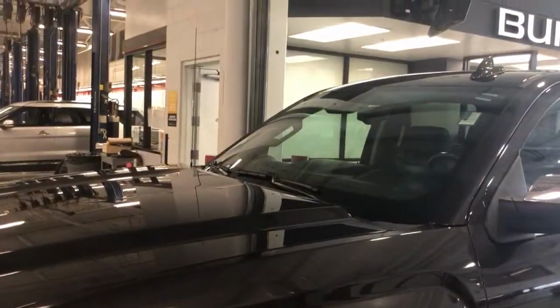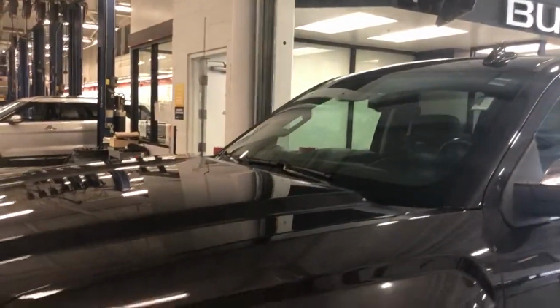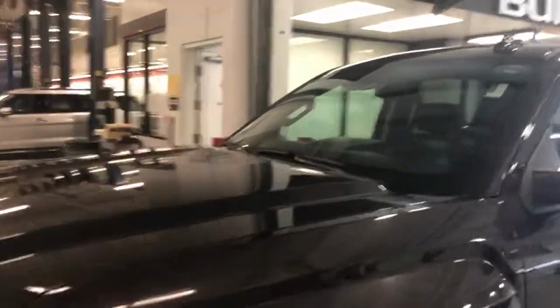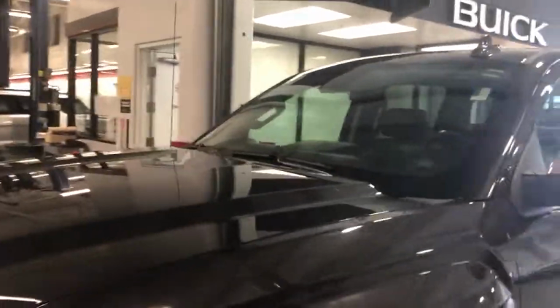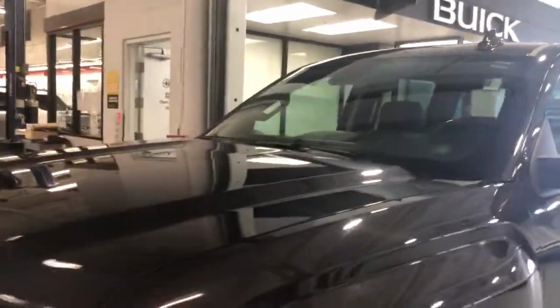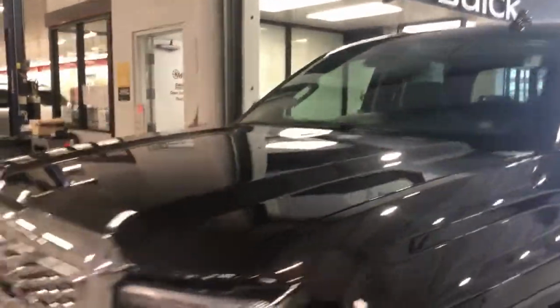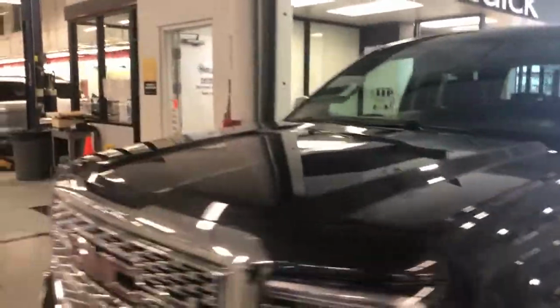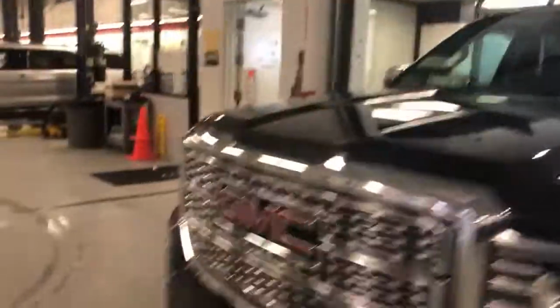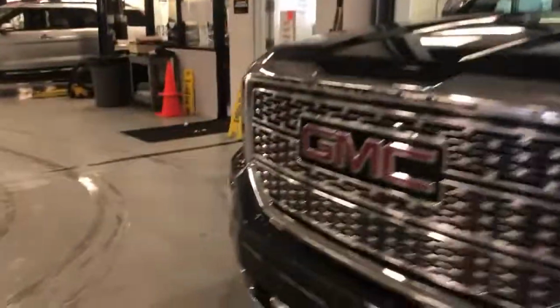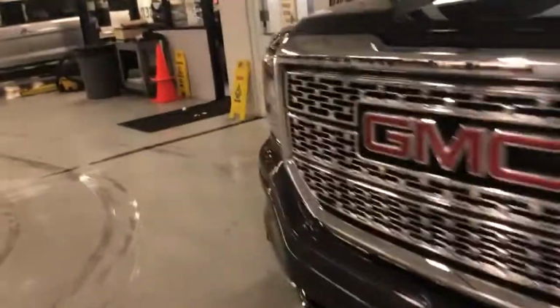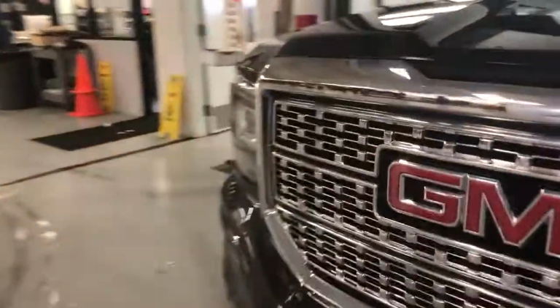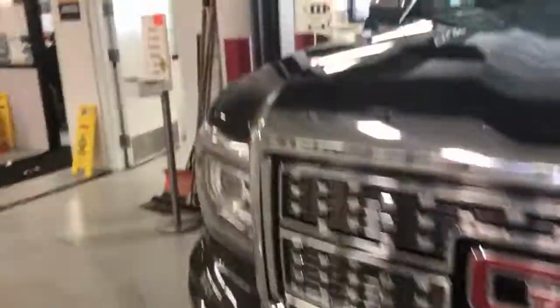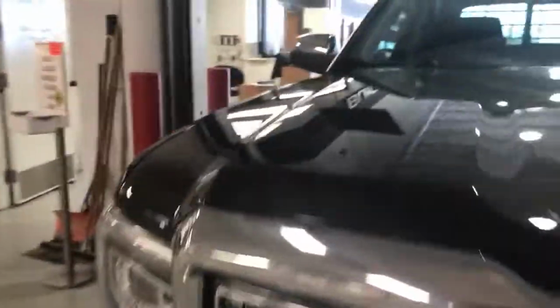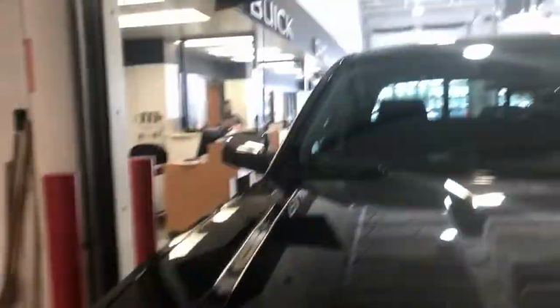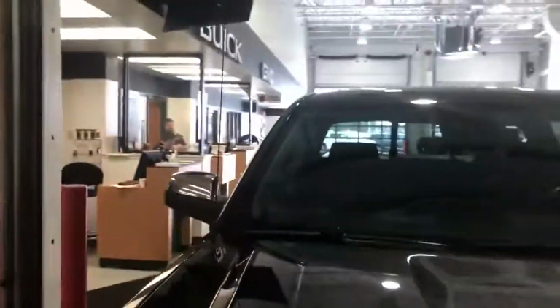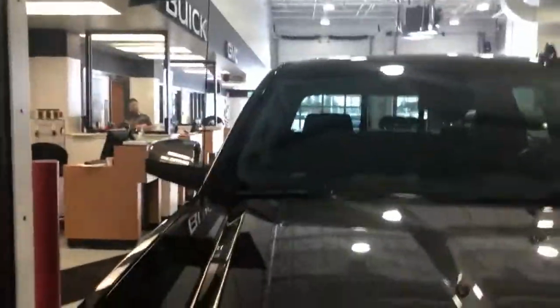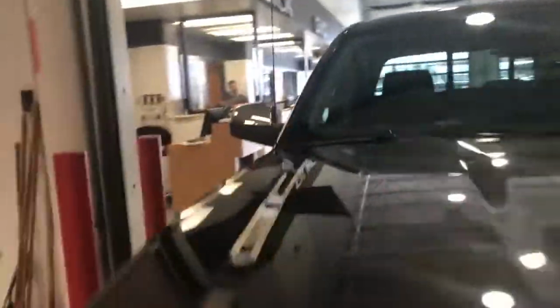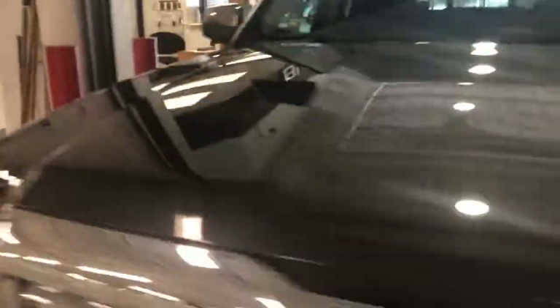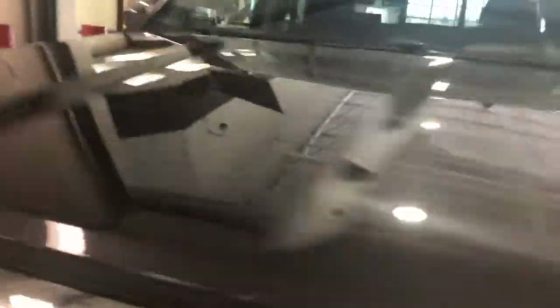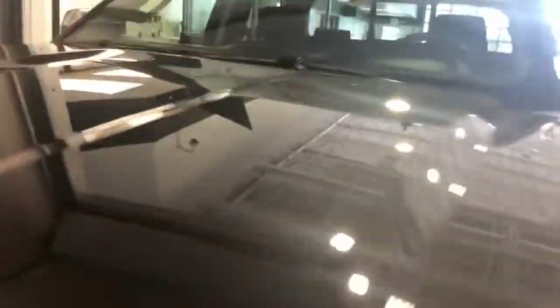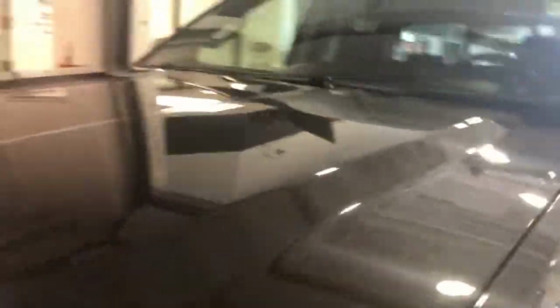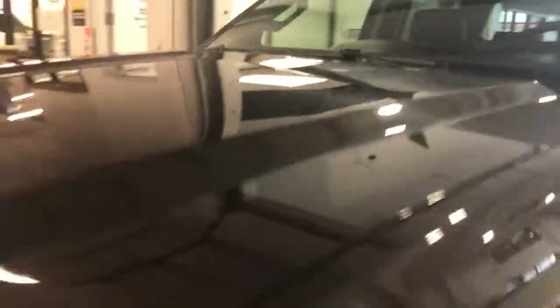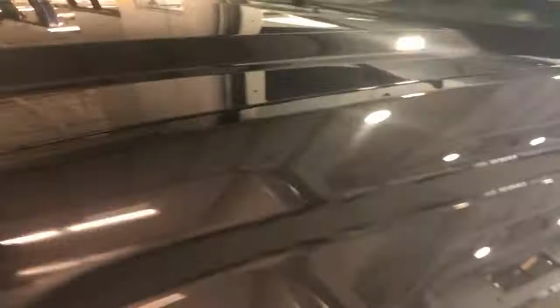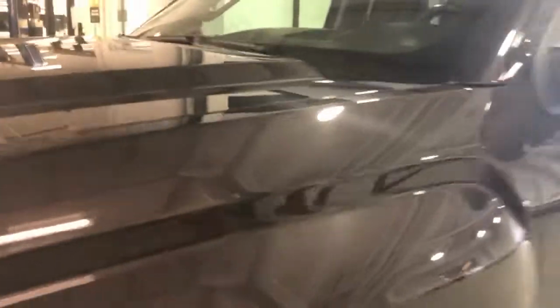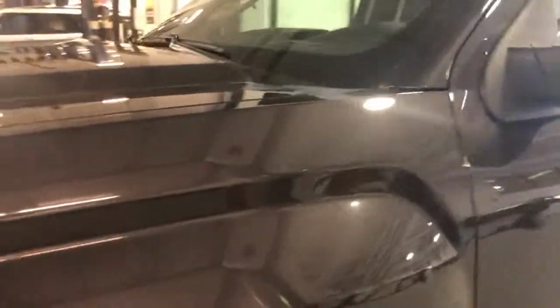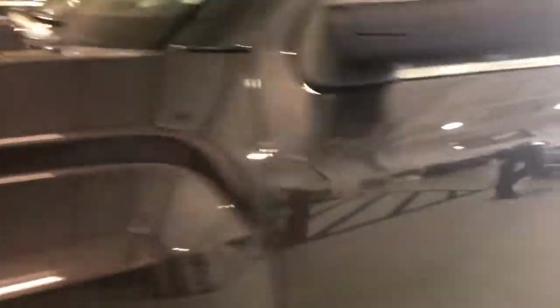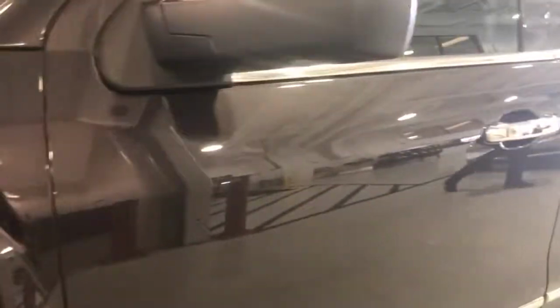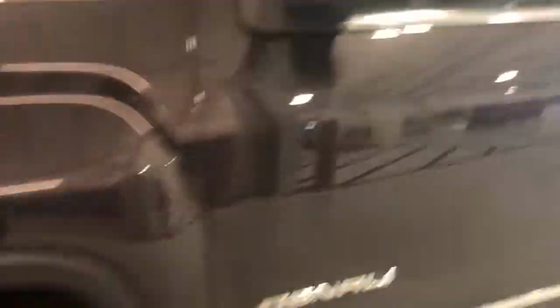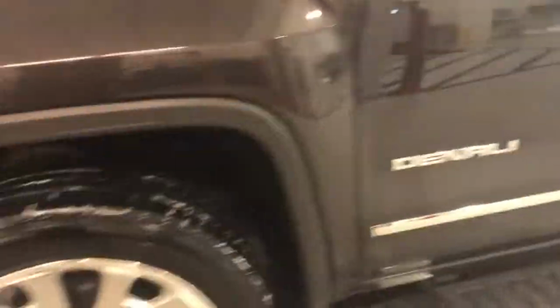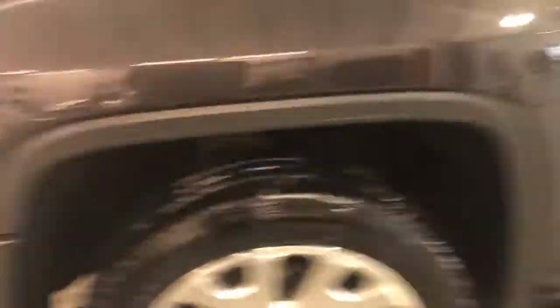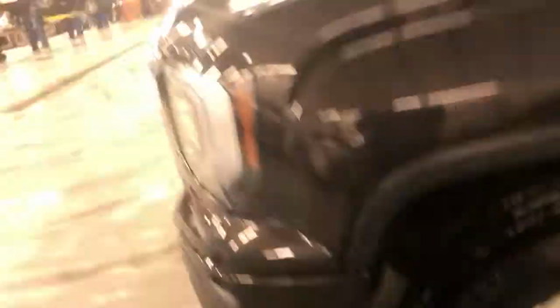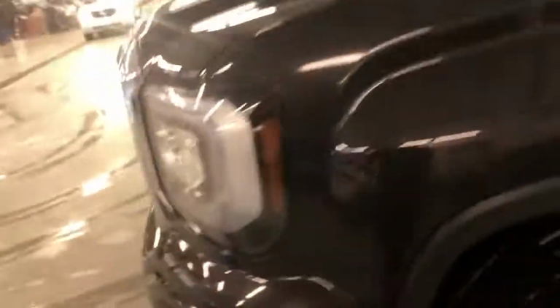Hey, this is Josh over at Mills GM in Baxter. Checking out the 2016 Sierra Denali. This is Iridium Metallic — it's a nice deep gray. This thing is gorgeous, it just came in.